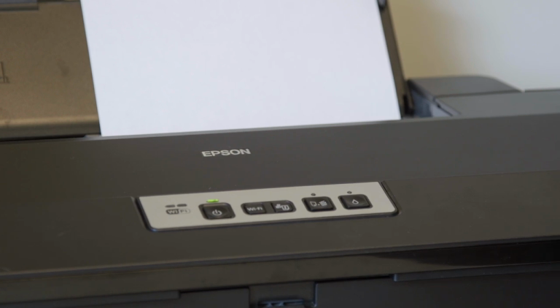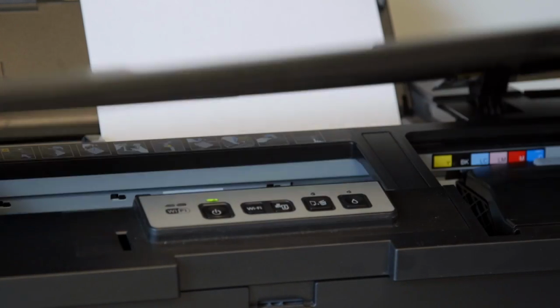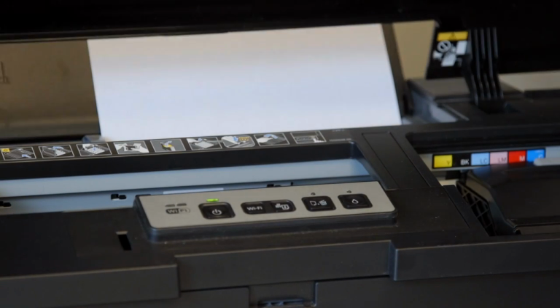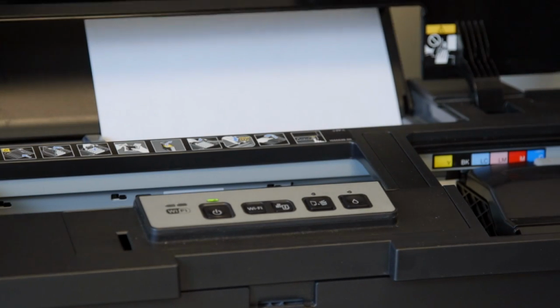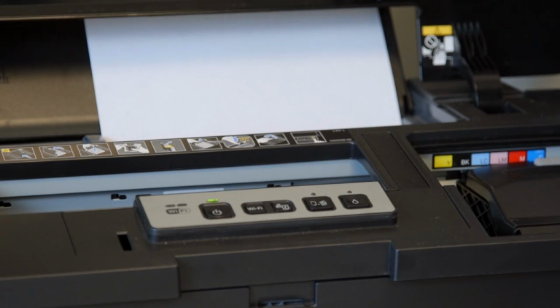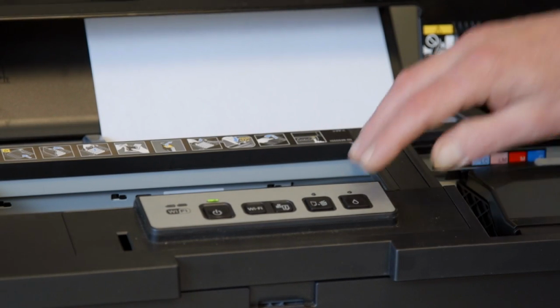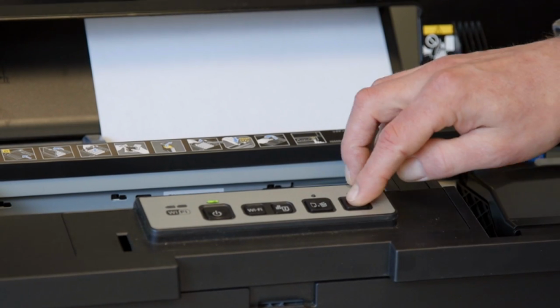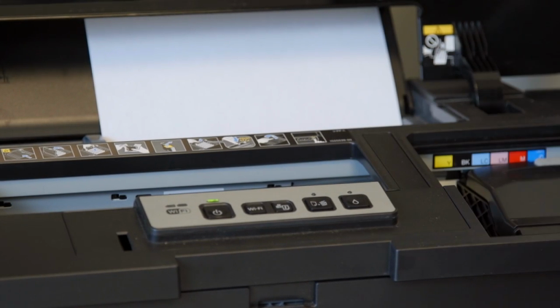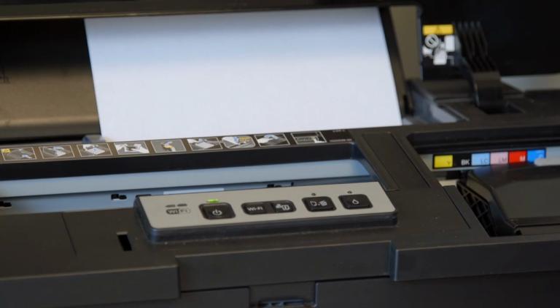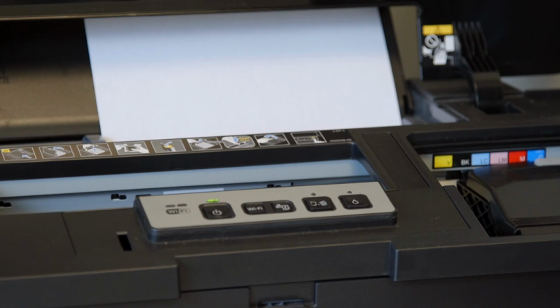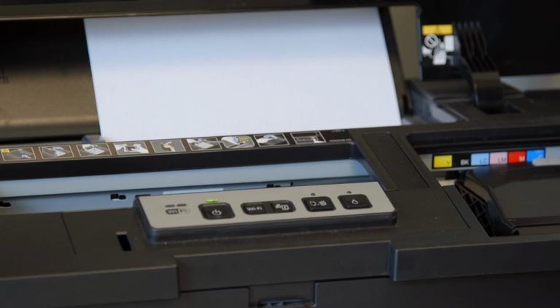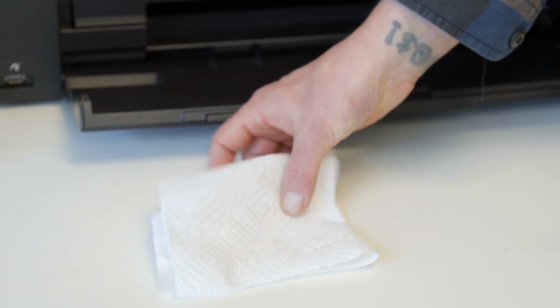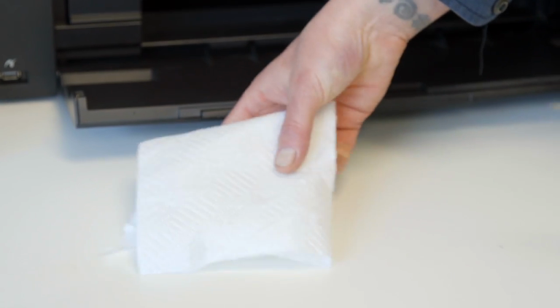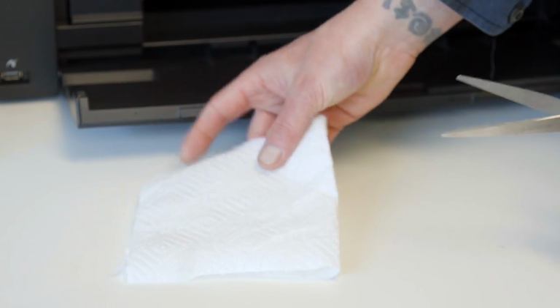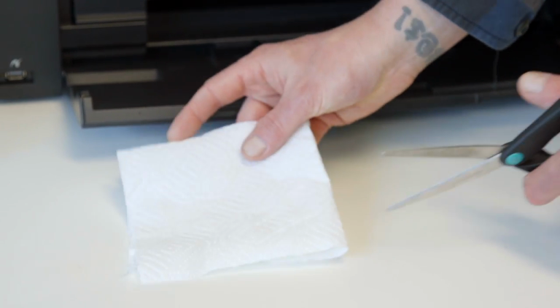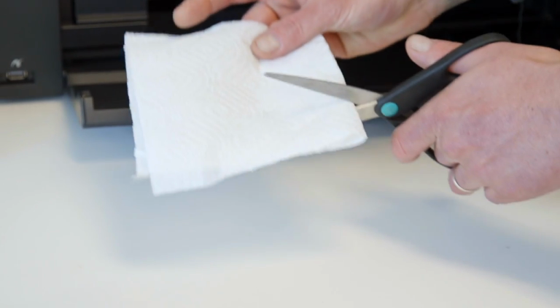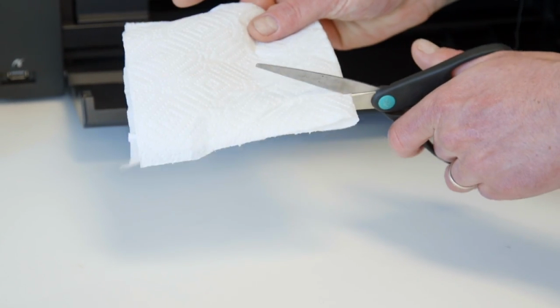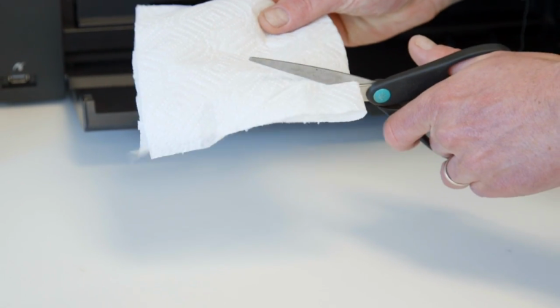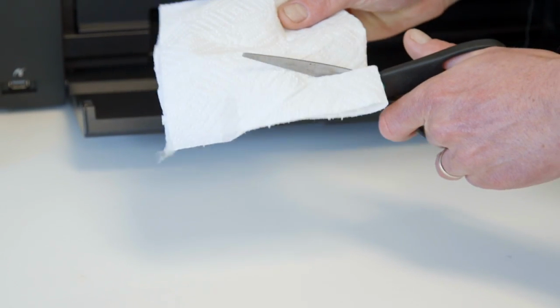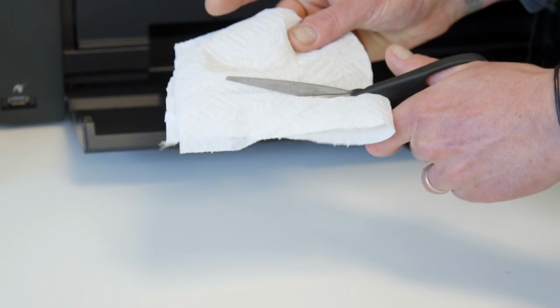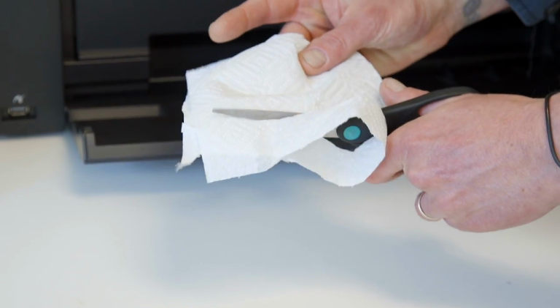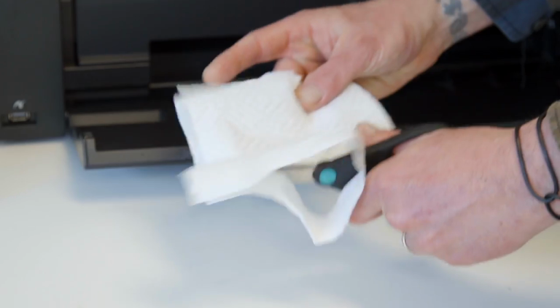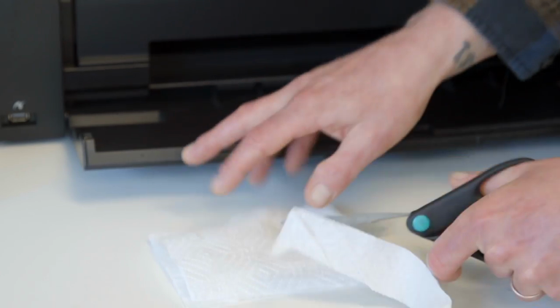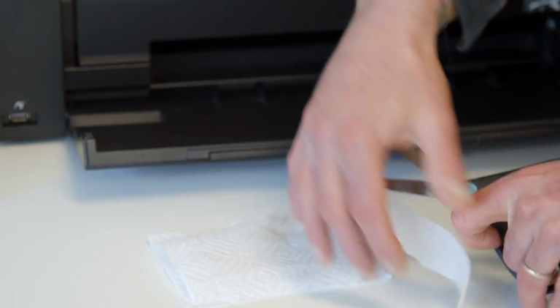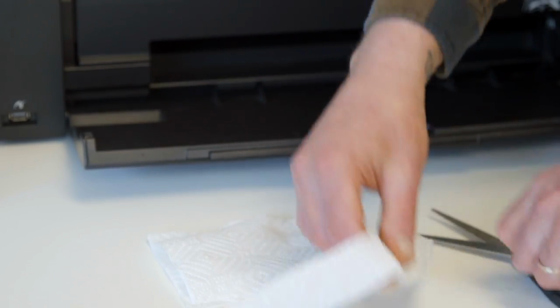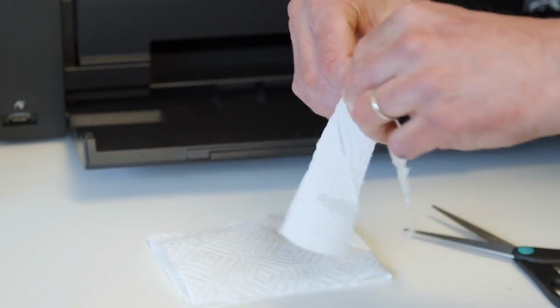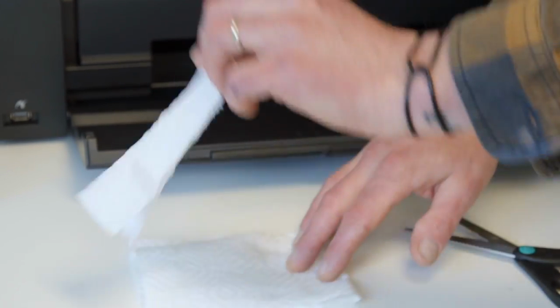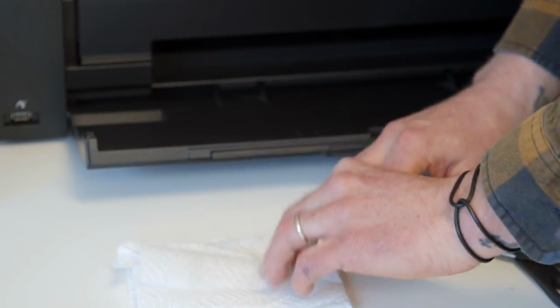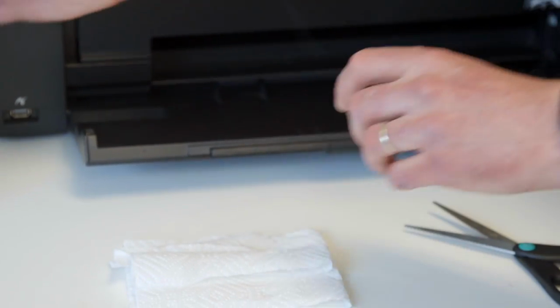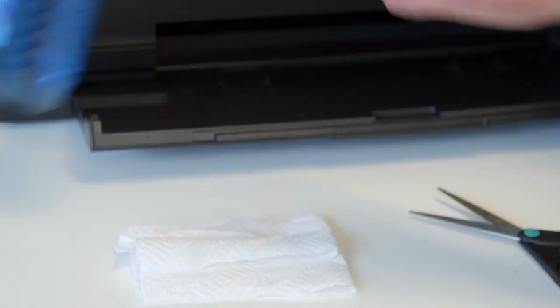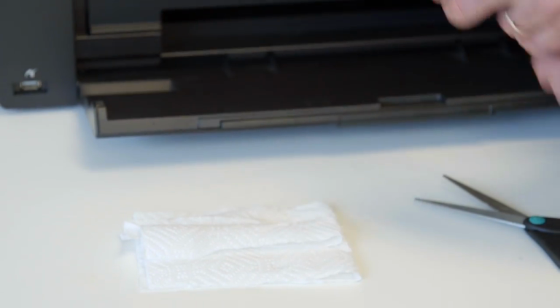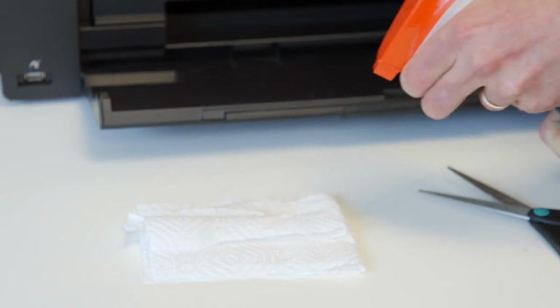We're going to lift the hood of the printer and press the eight button to release the print head. Next we're going to cut the paper towel about one inch wide, six inches long, and saturate it with the window cleaner.